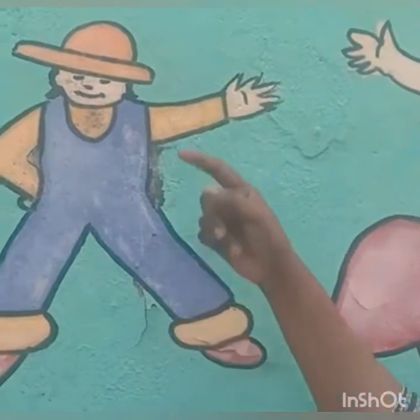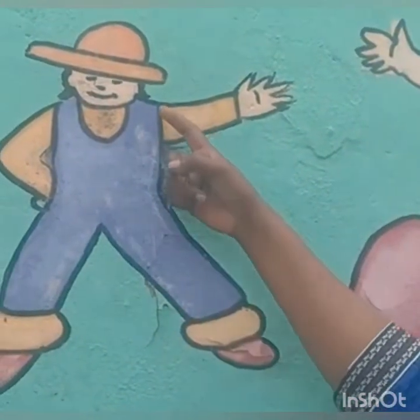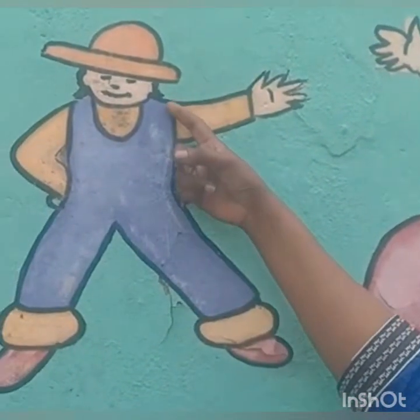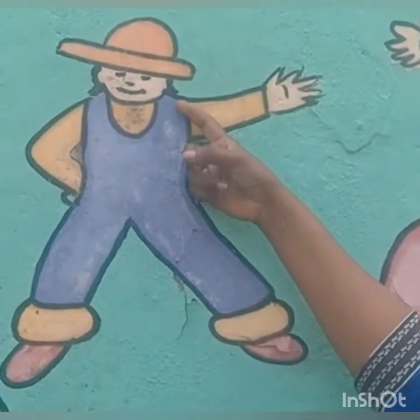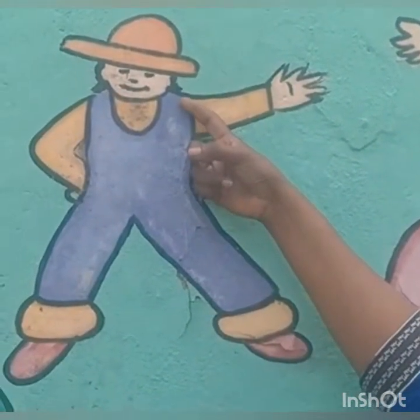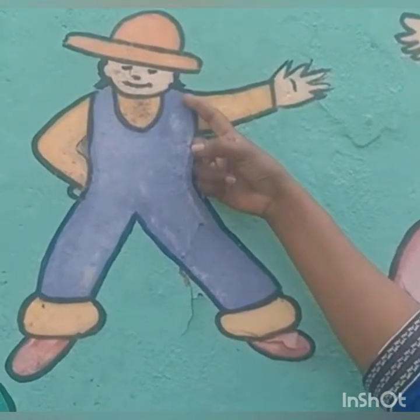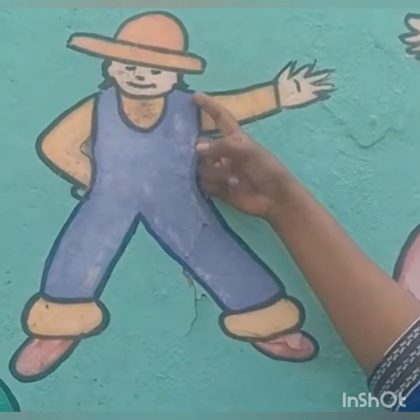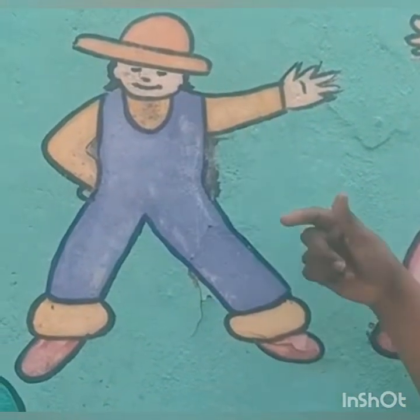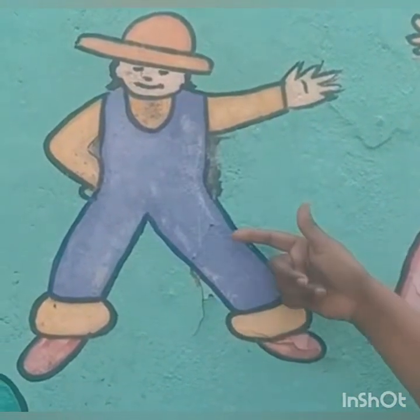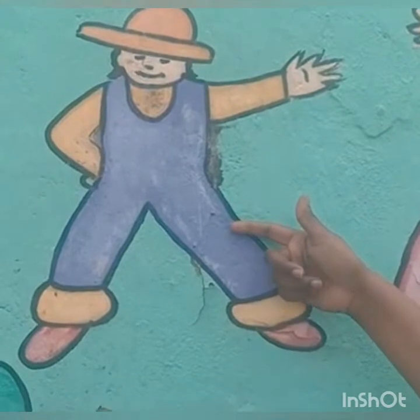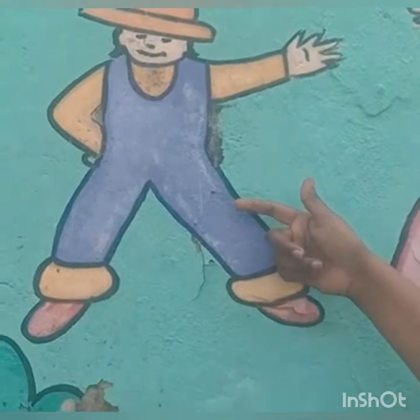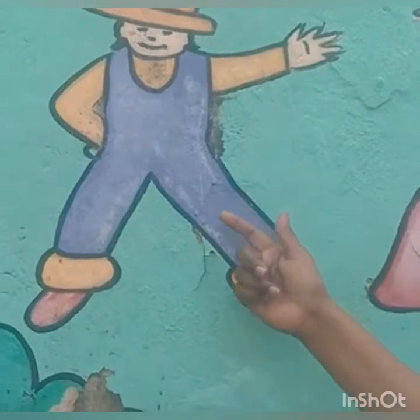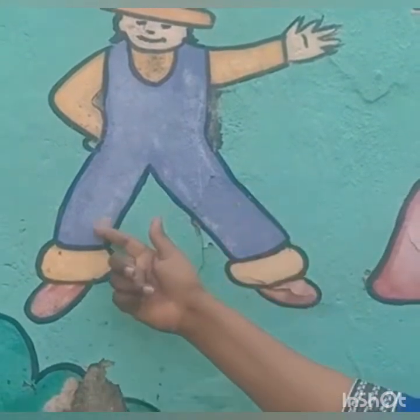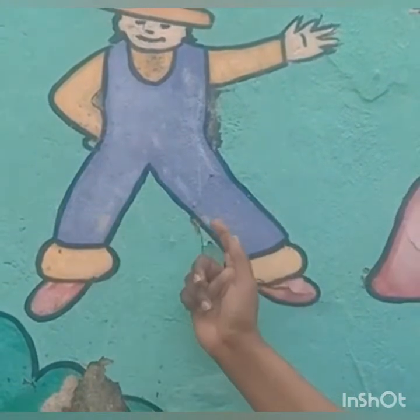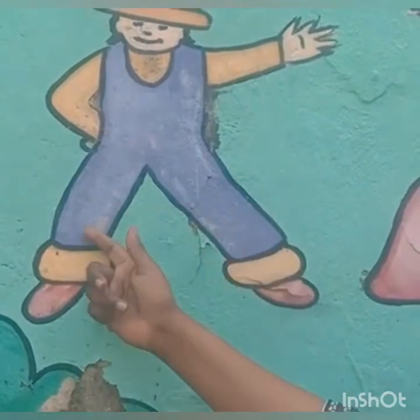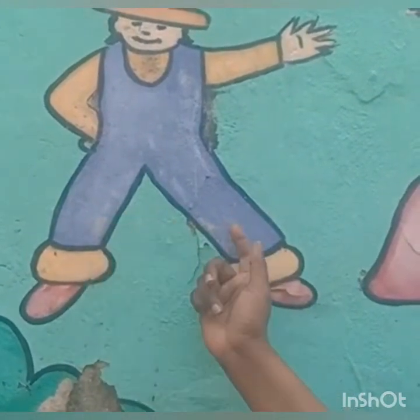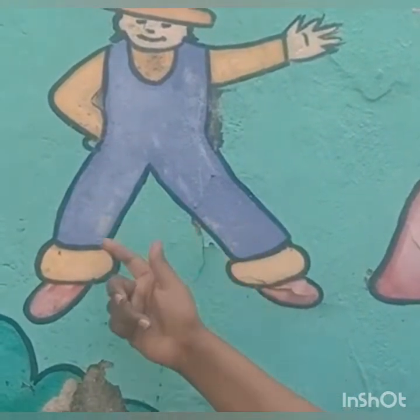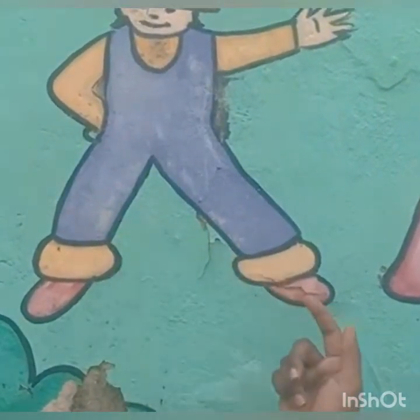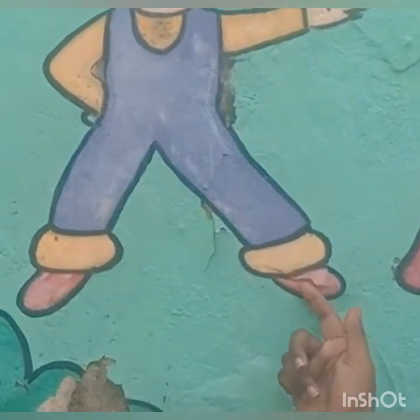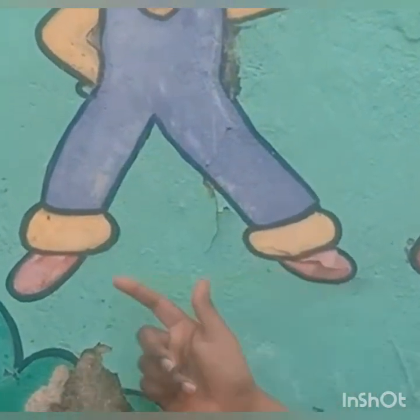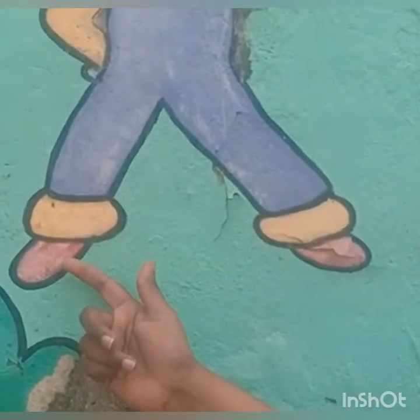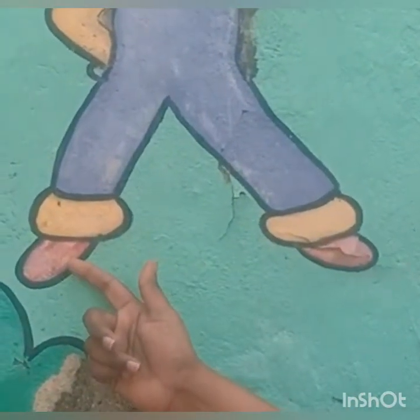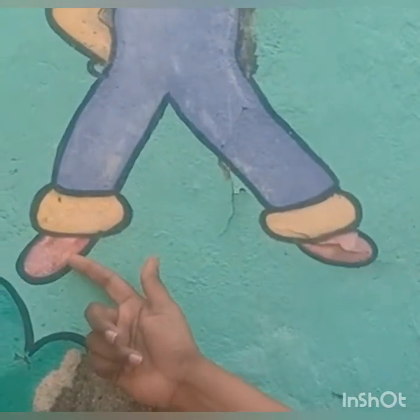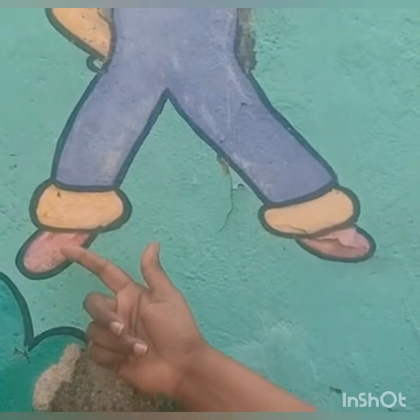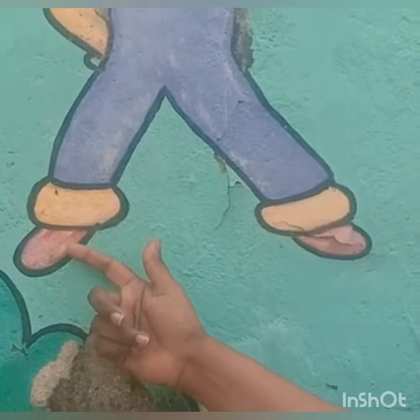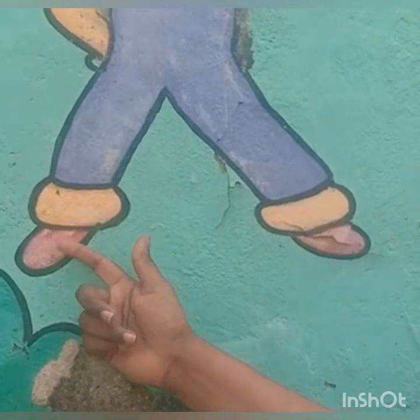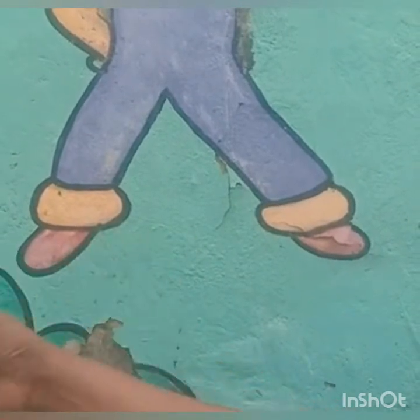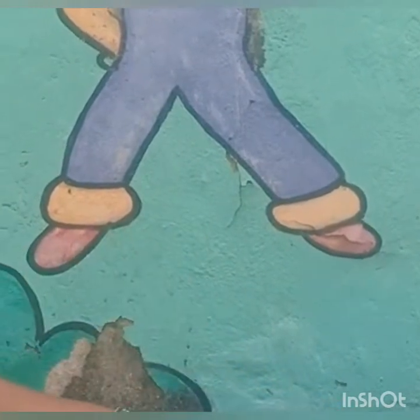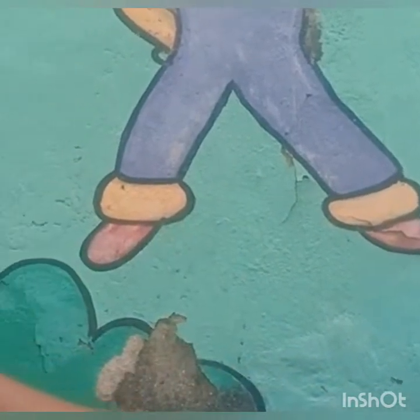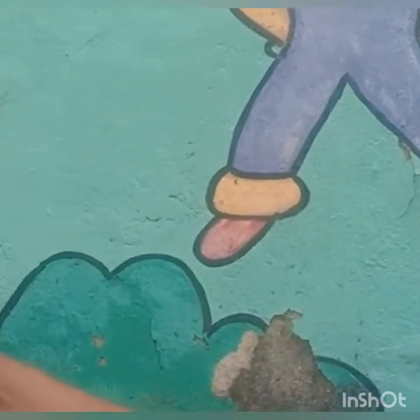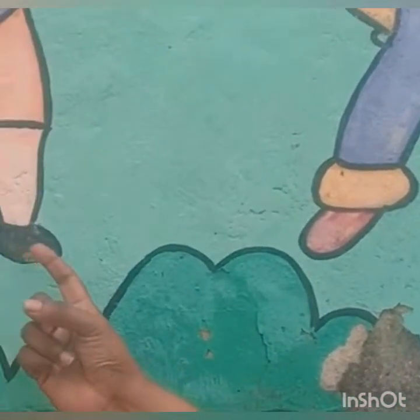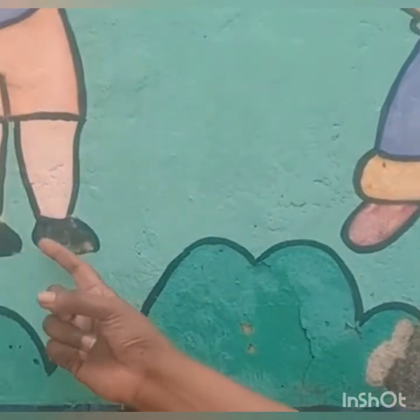And this is our shoulder. Knees. And these two are legs. And this is our foot. This is our foot.